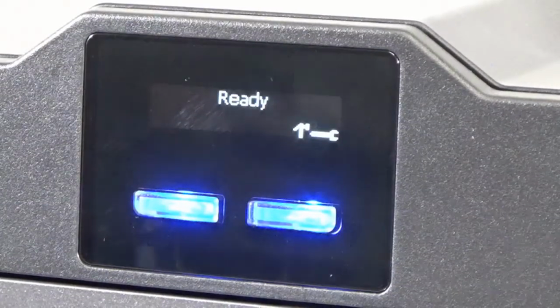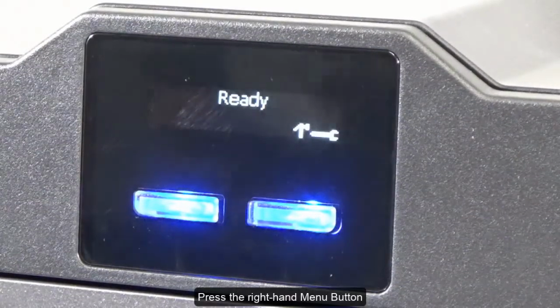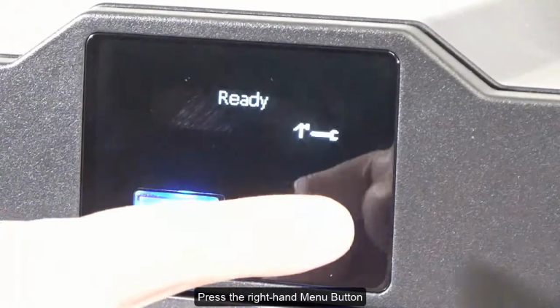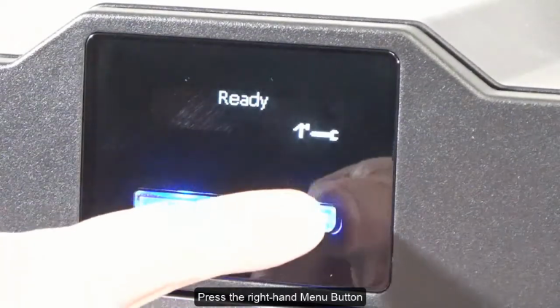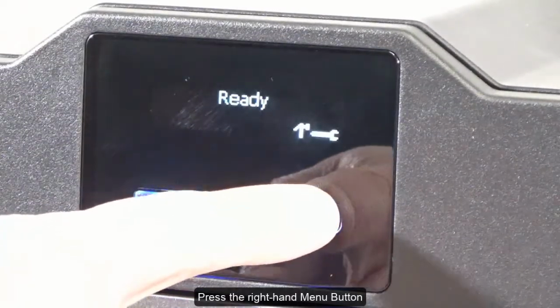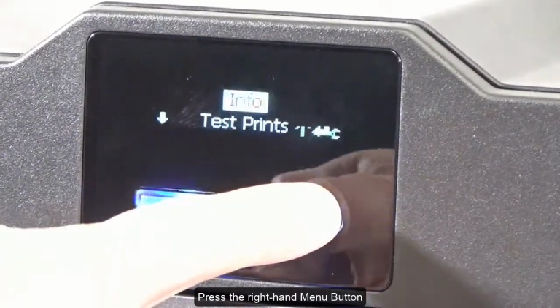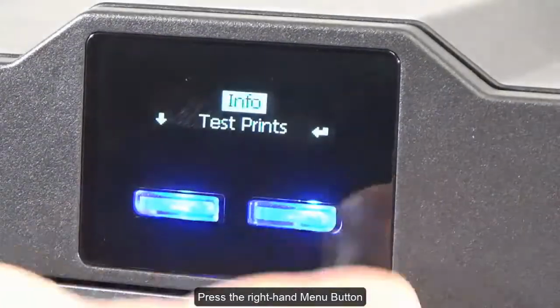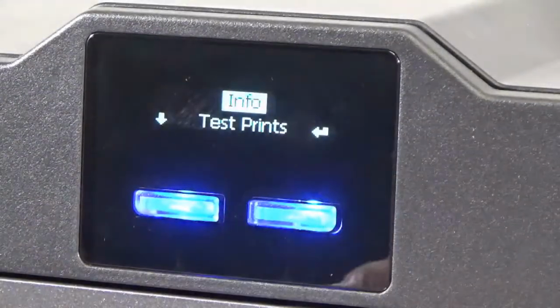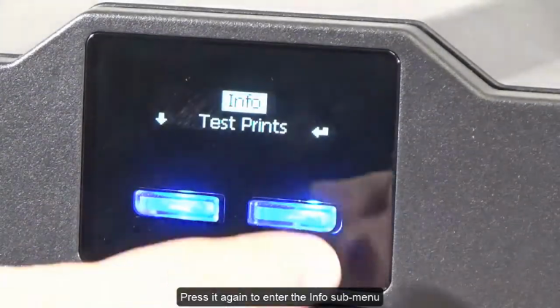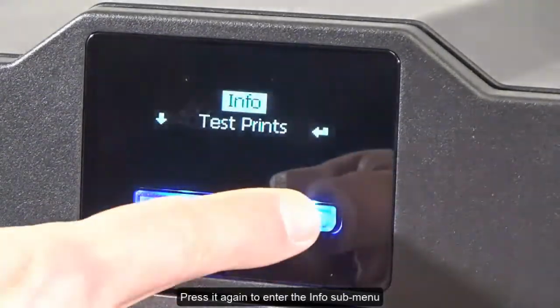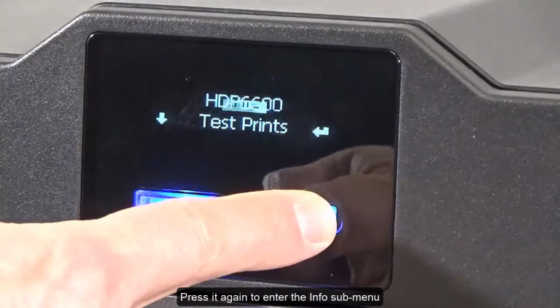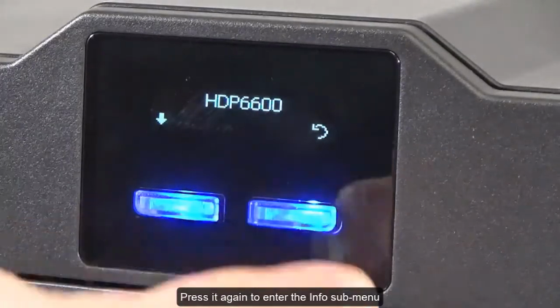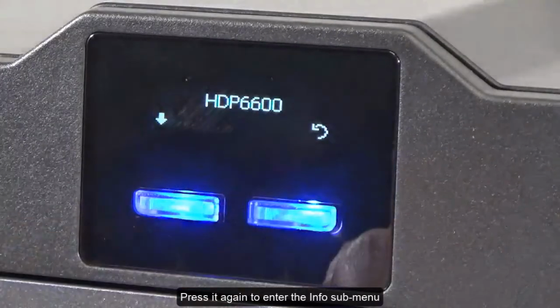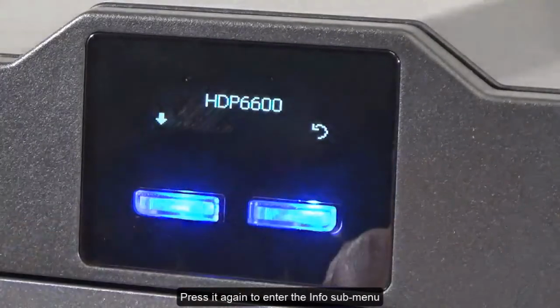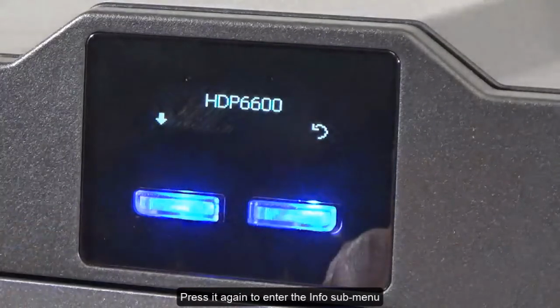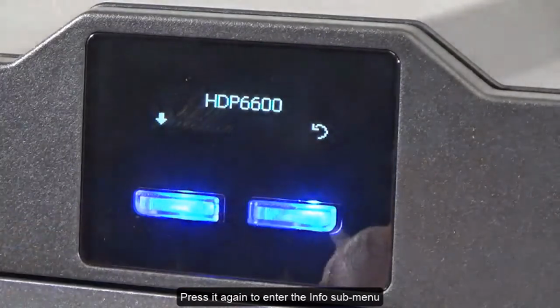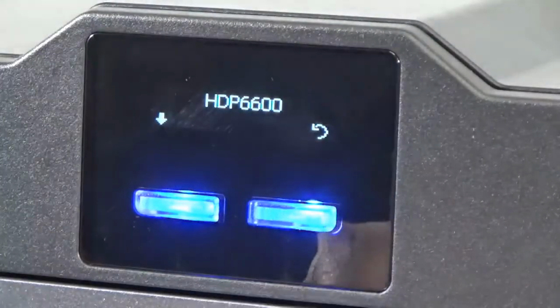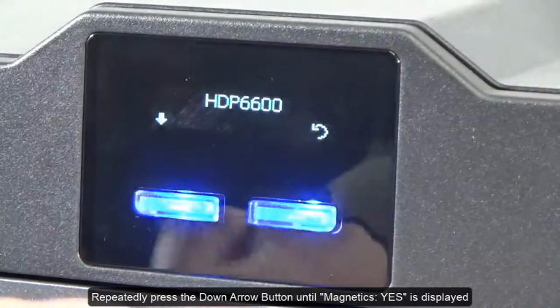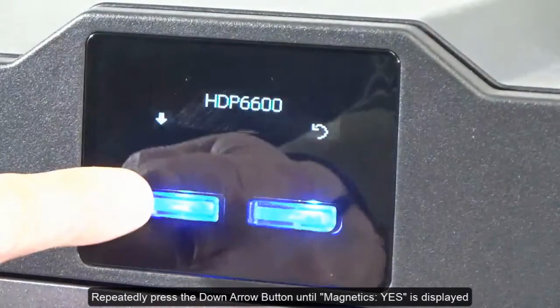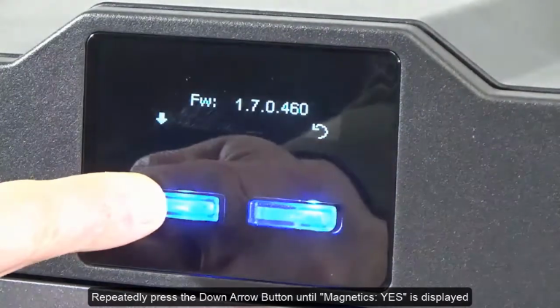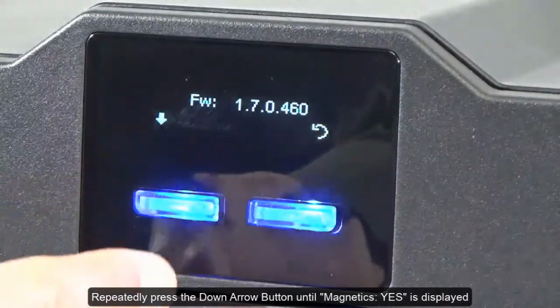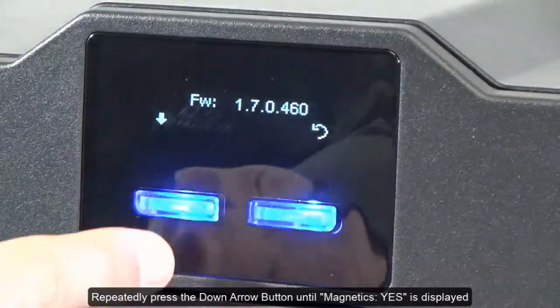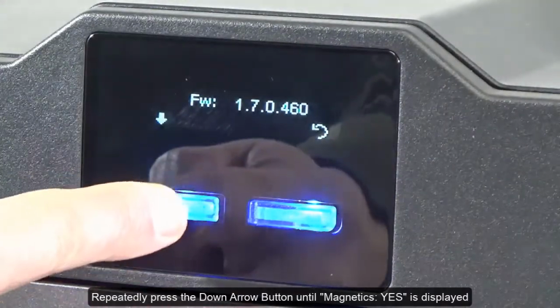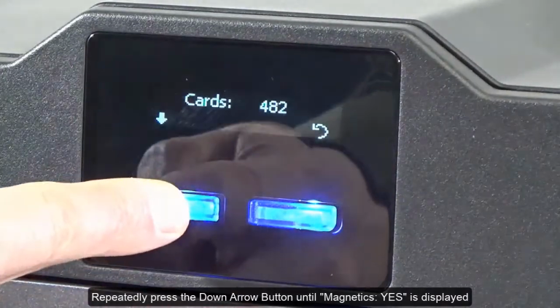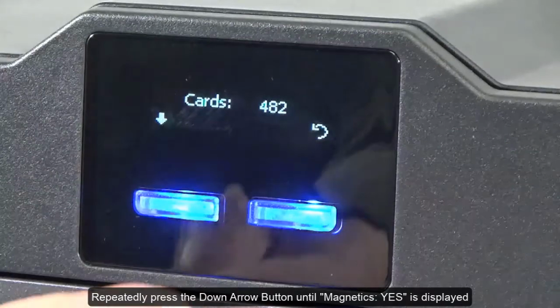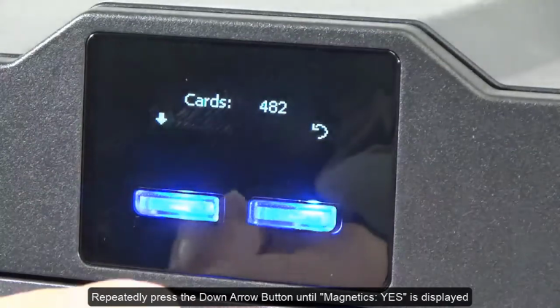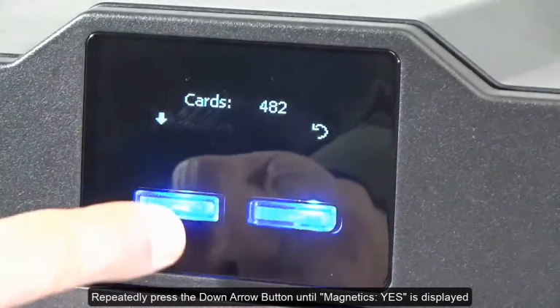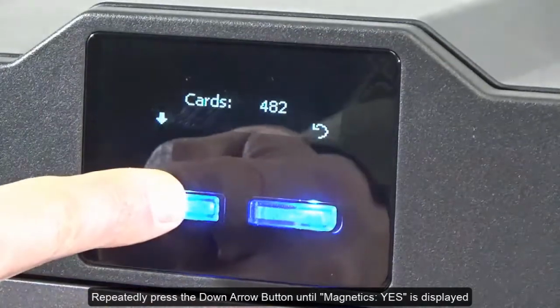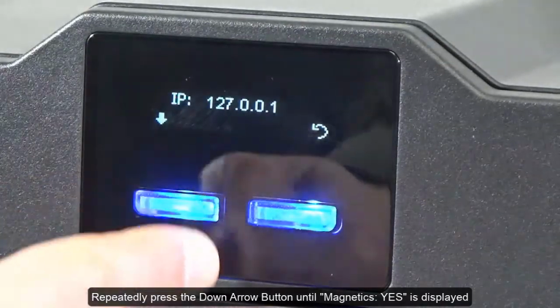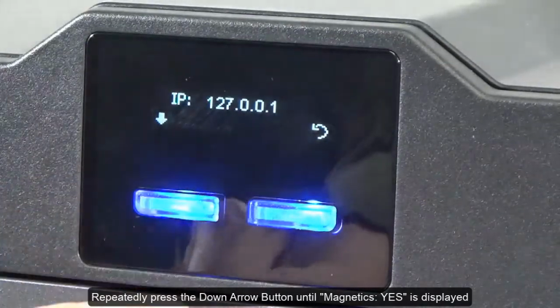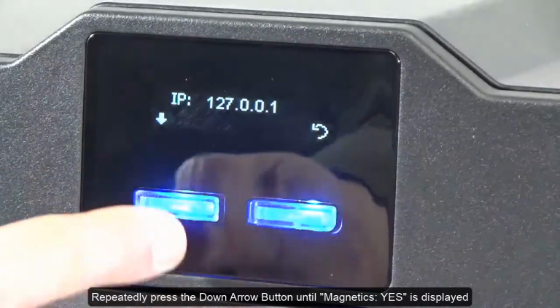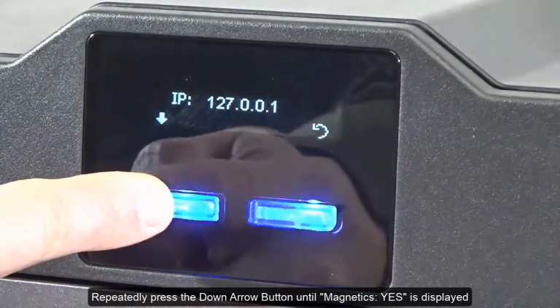Press the right-hand menu button. Press it again to enter the info sub-menu. Repeatedly press the down arrow button until Magnetics Yes is displayed.